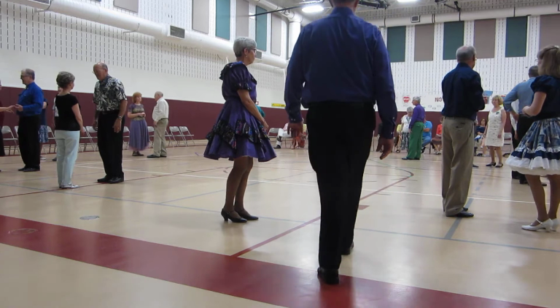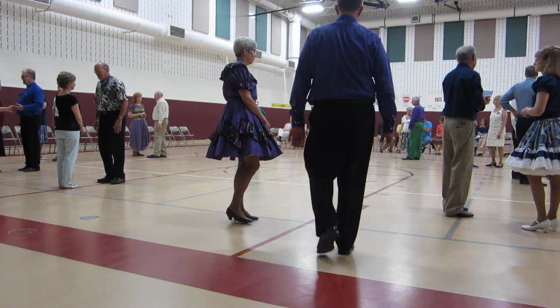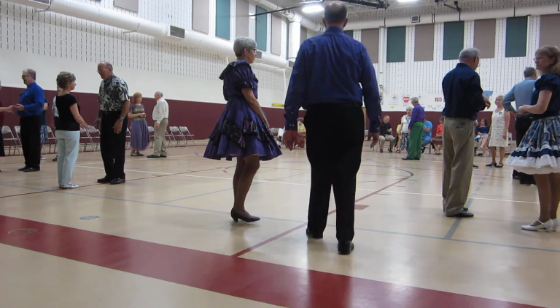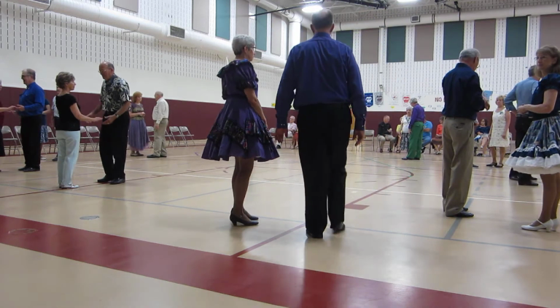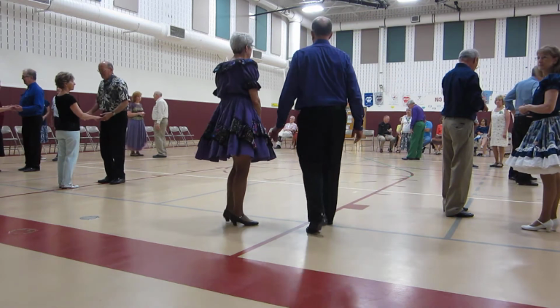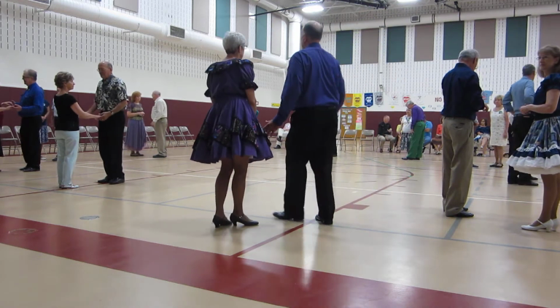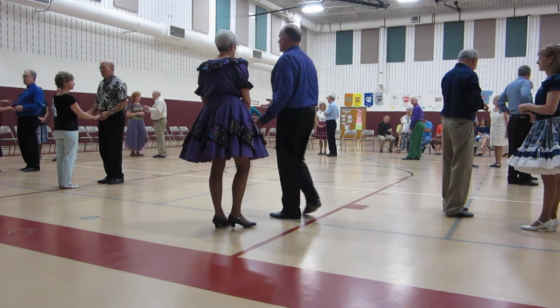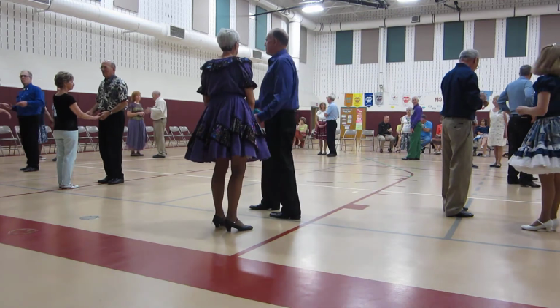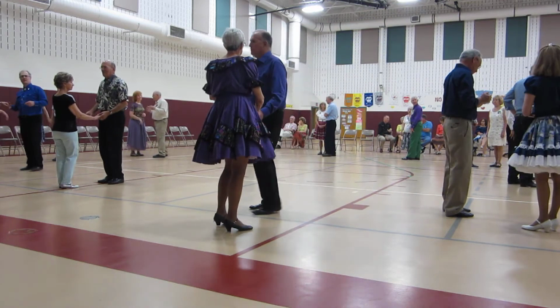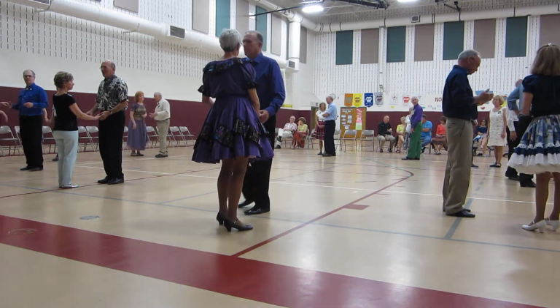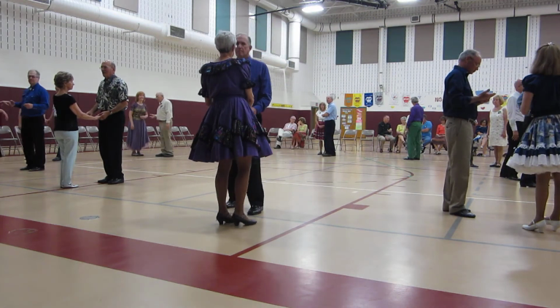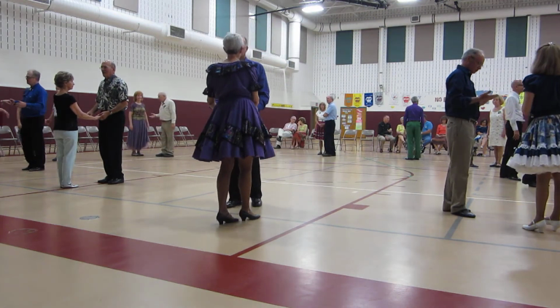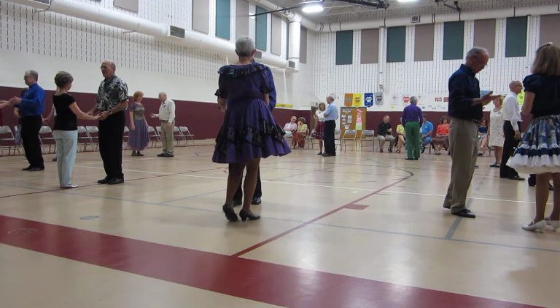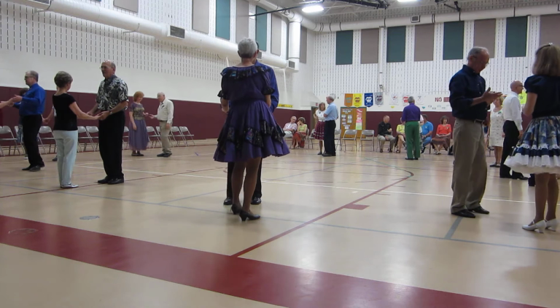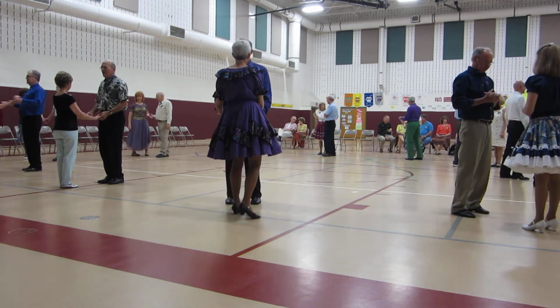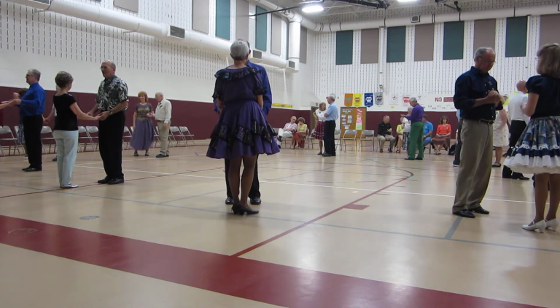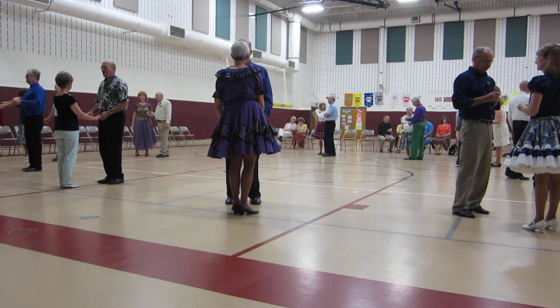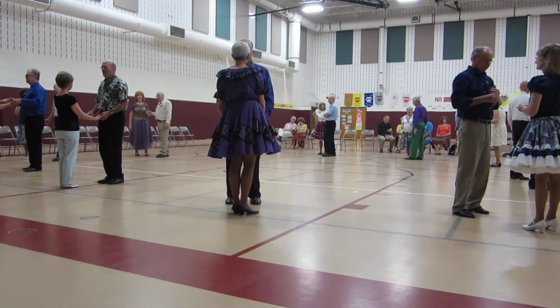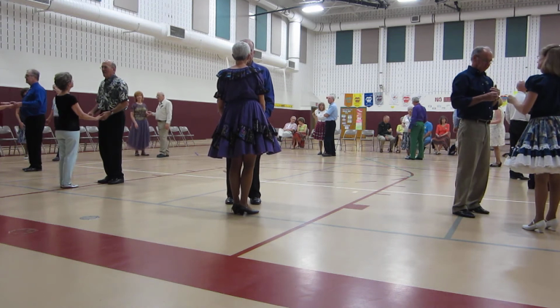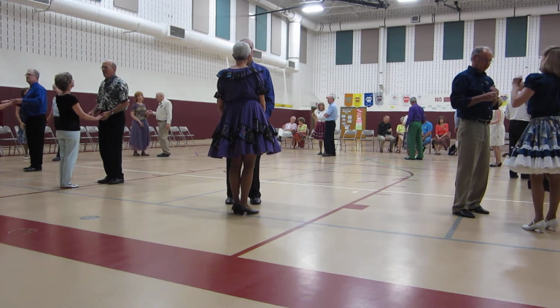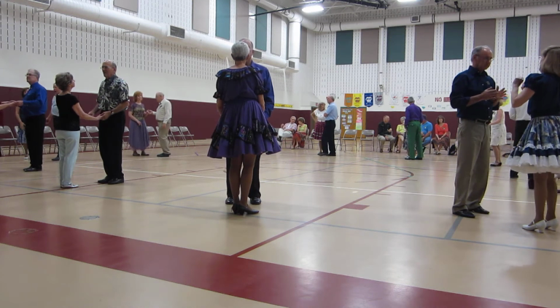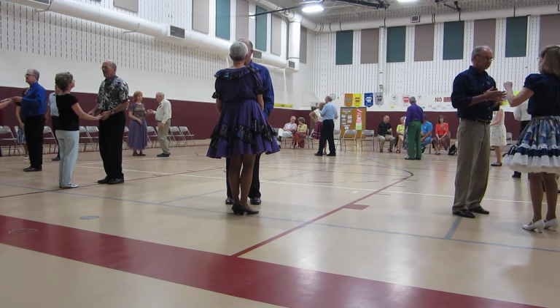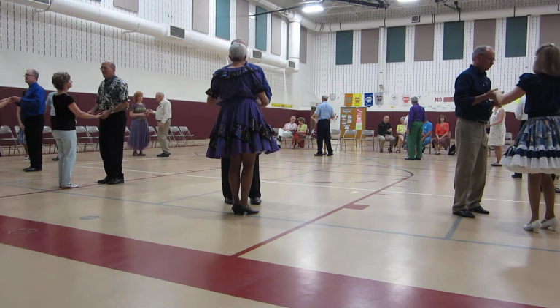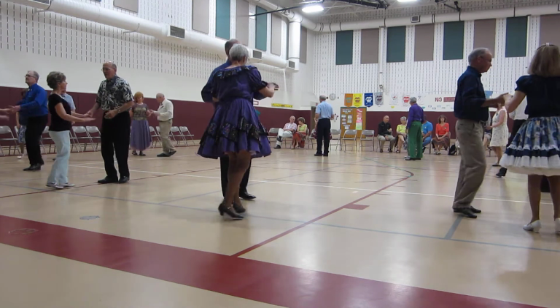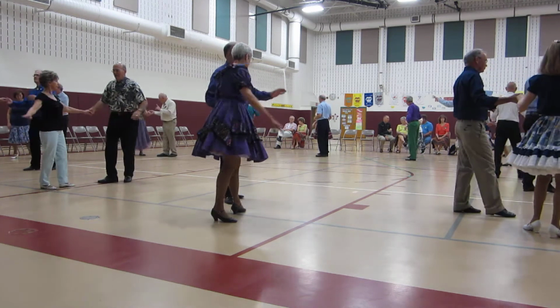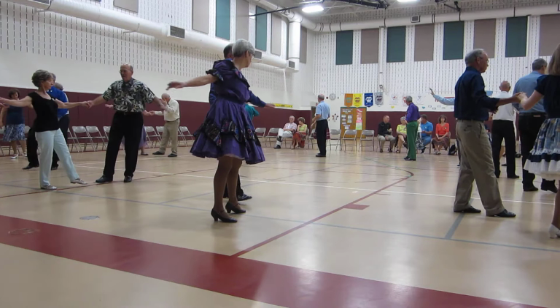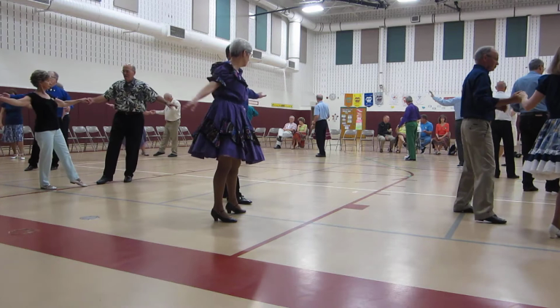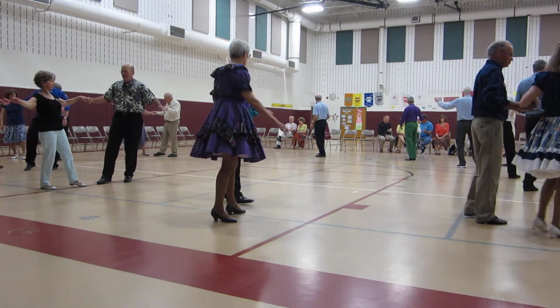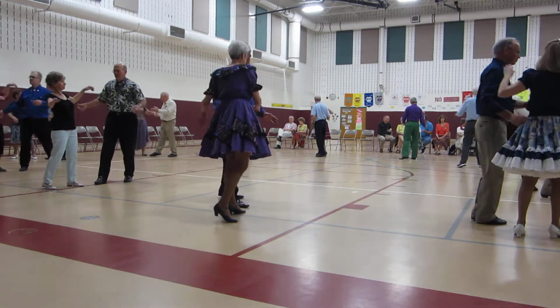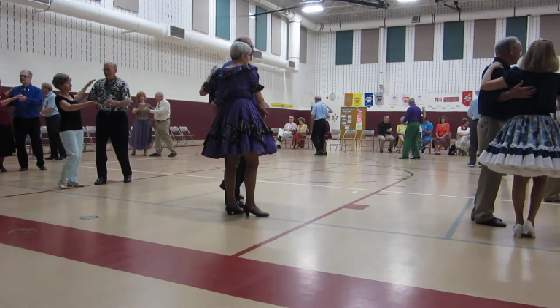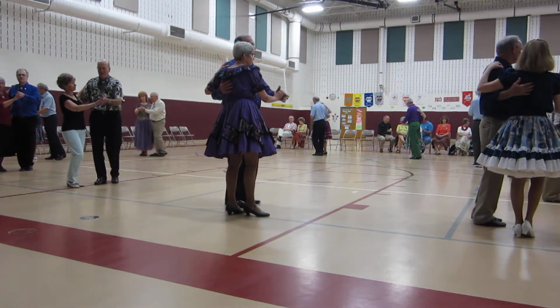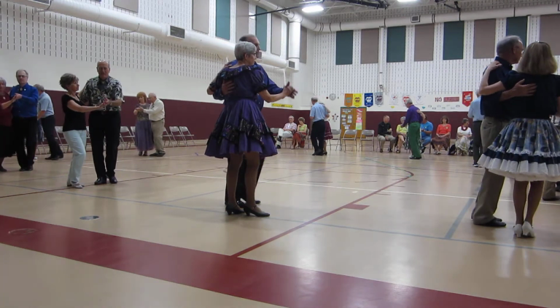The dance starts out with an apart point together to semi, and we're going to do two forward two steps. Apart point, together semi, two forward two steps.